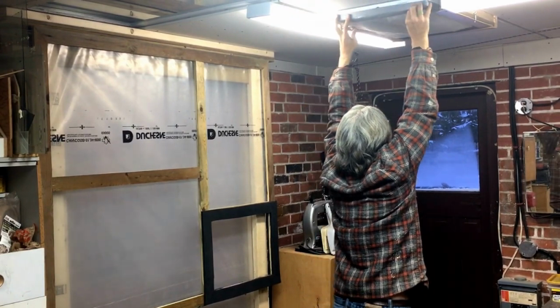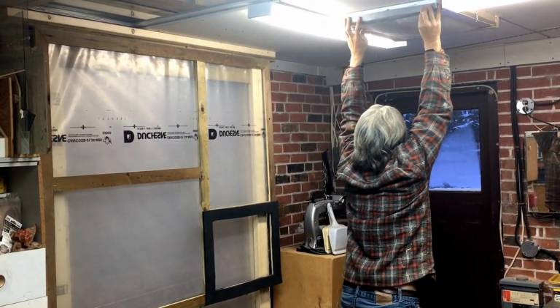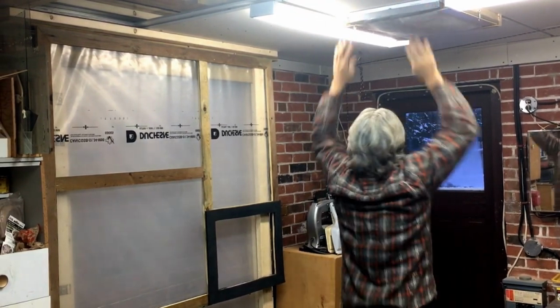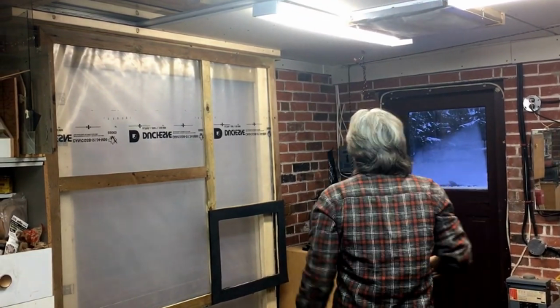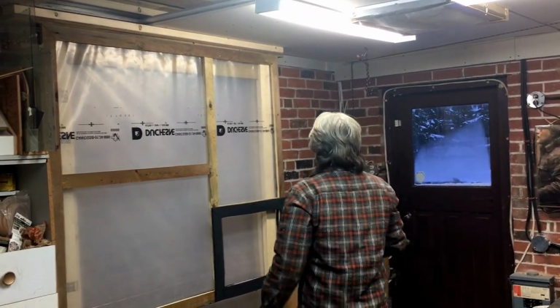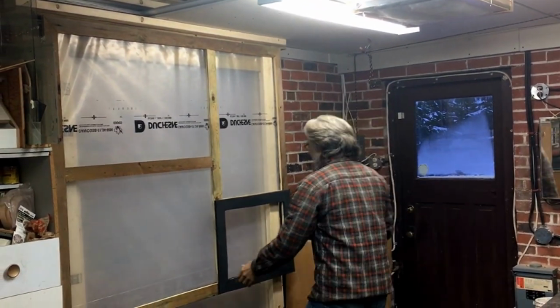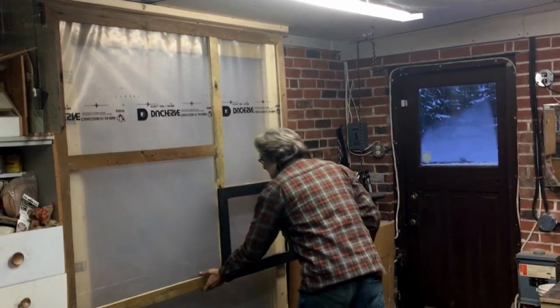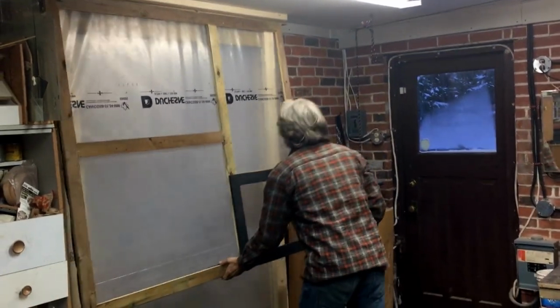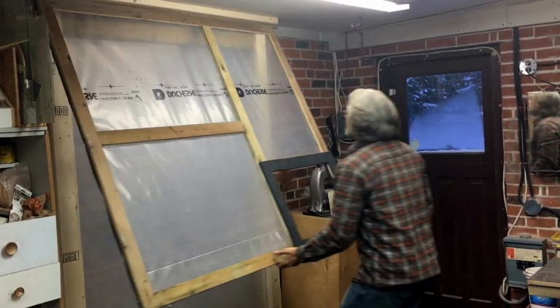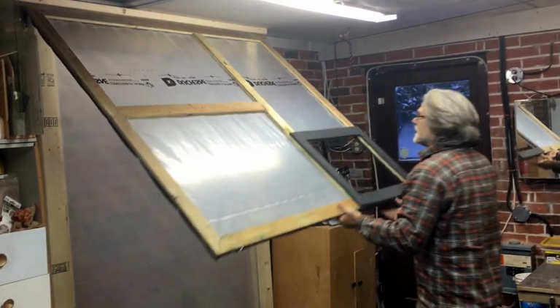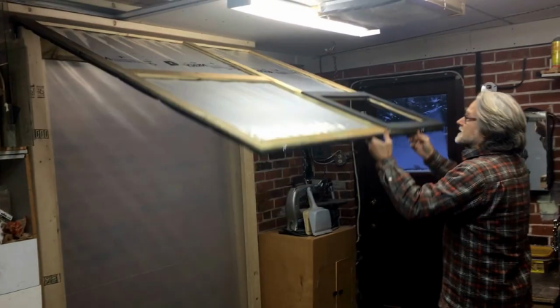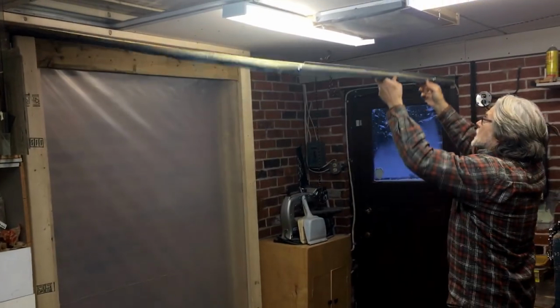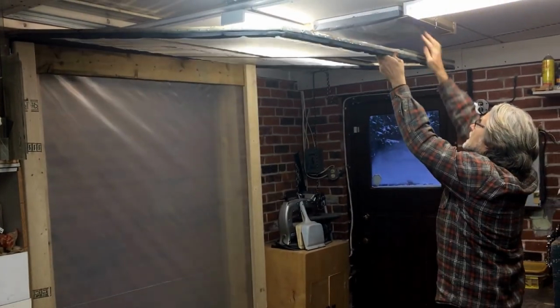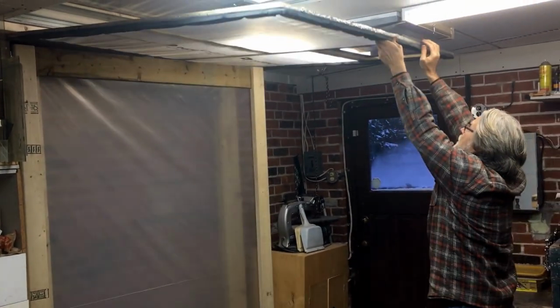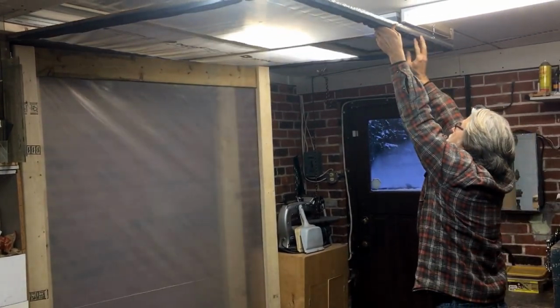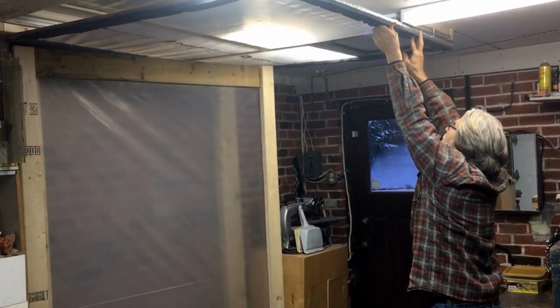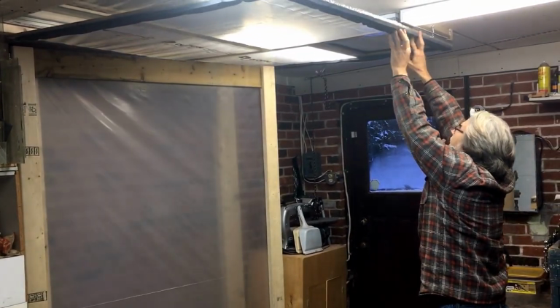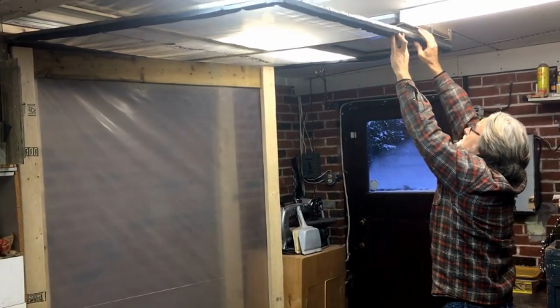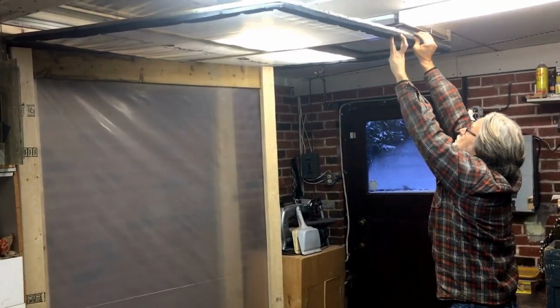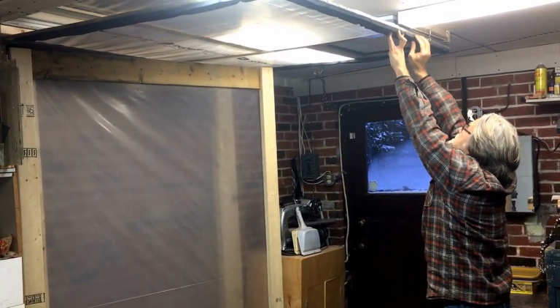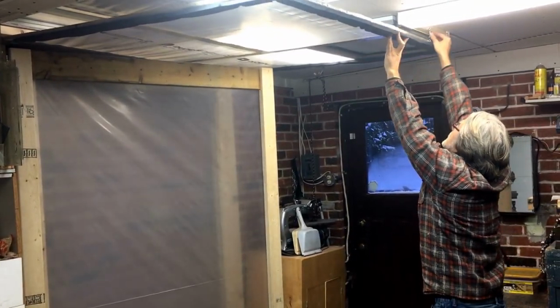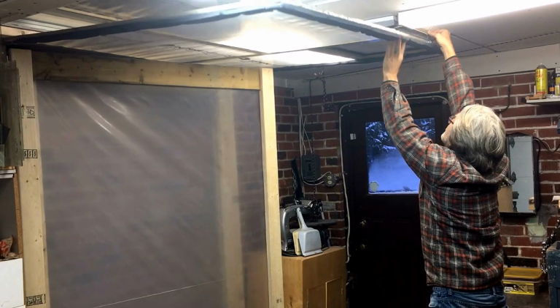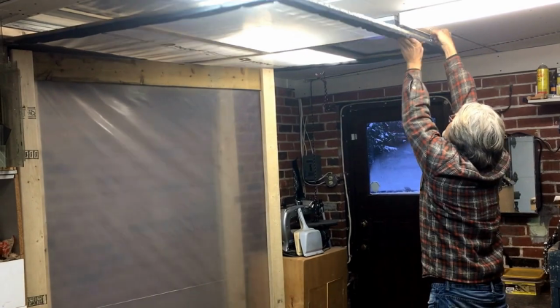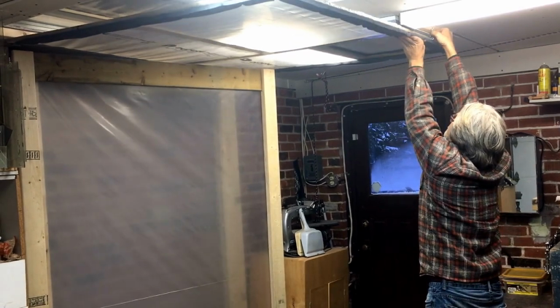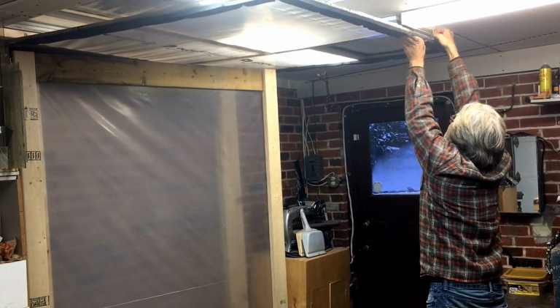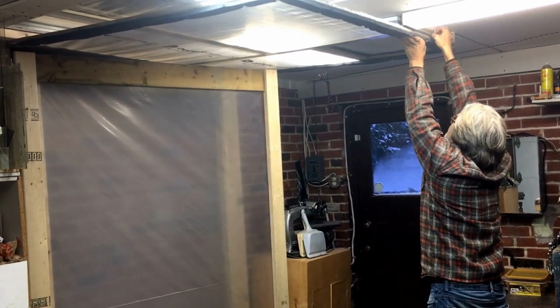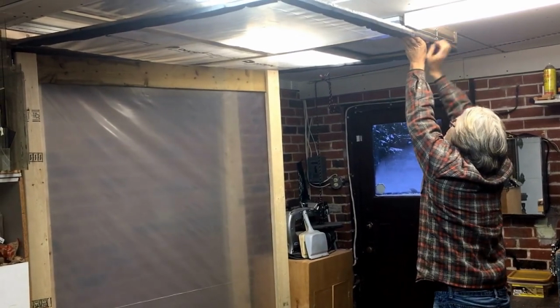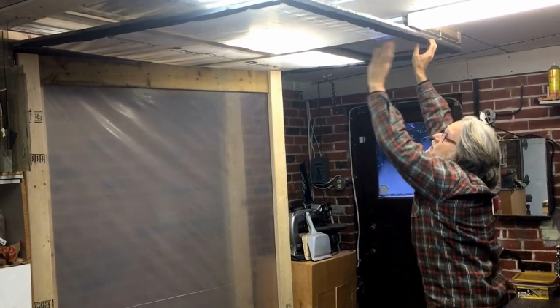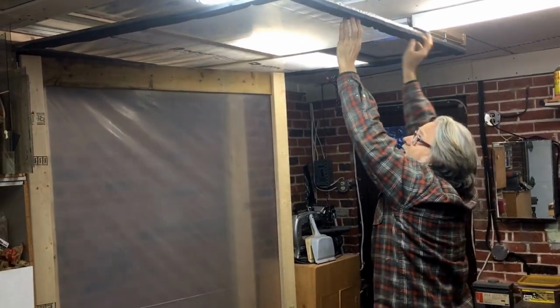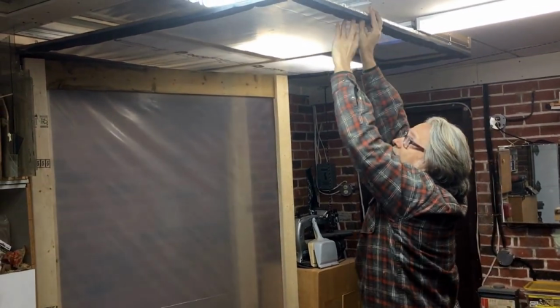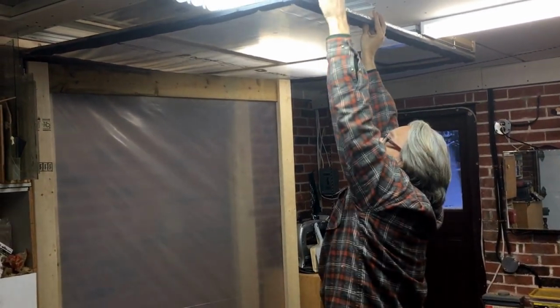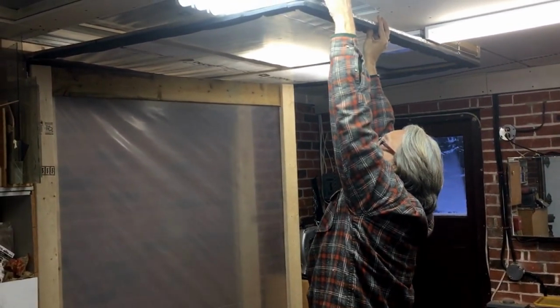I'll slide this in. What ends up happening is I lift this up — this is the top — lined up, and you'll see the rubber is around here so that I can clip that on there and get a good seal.